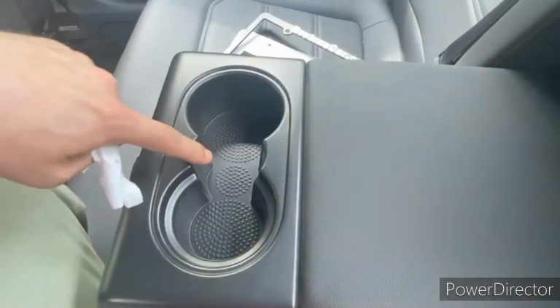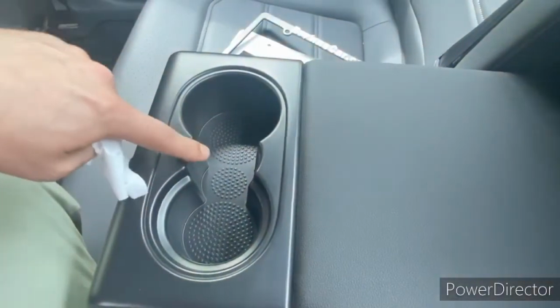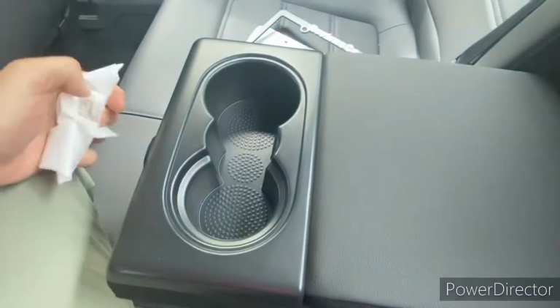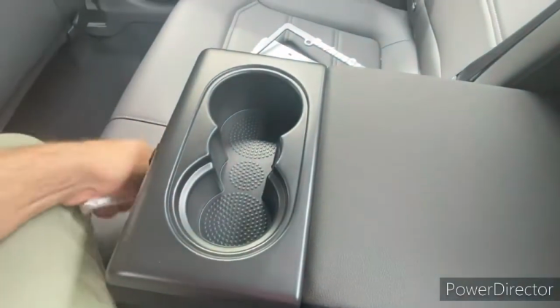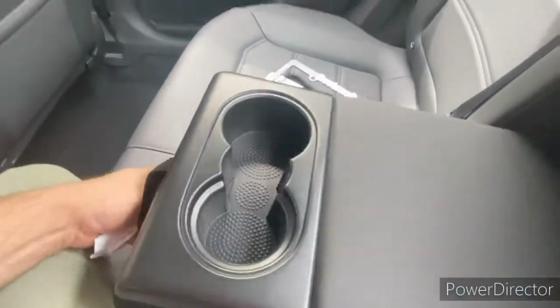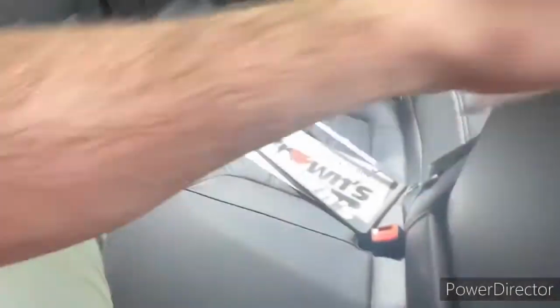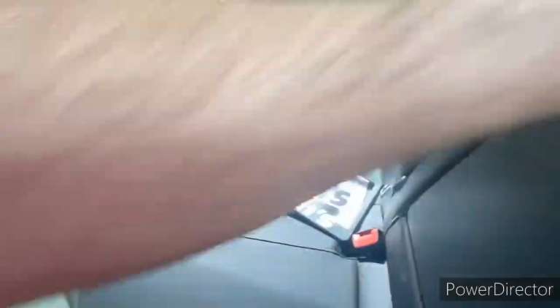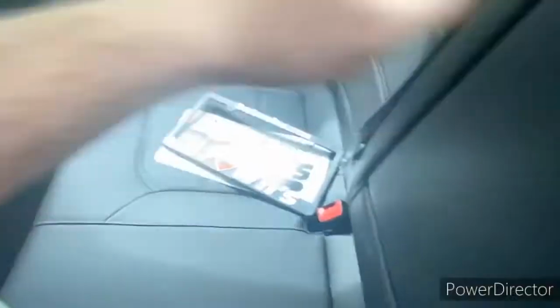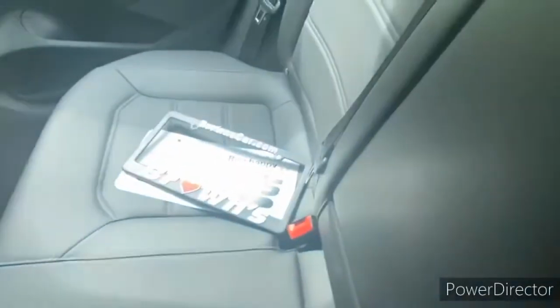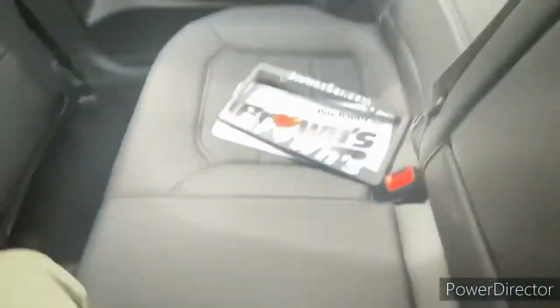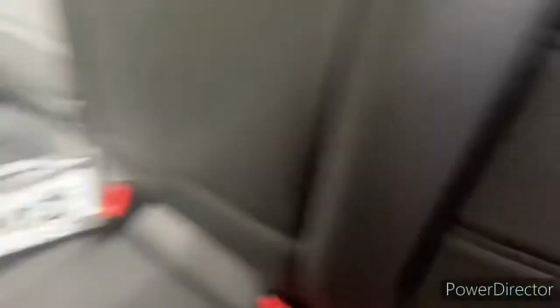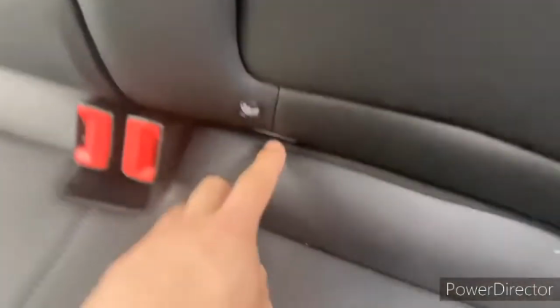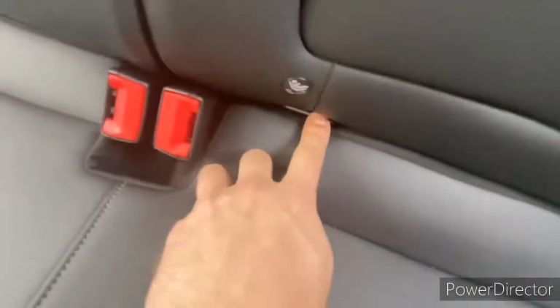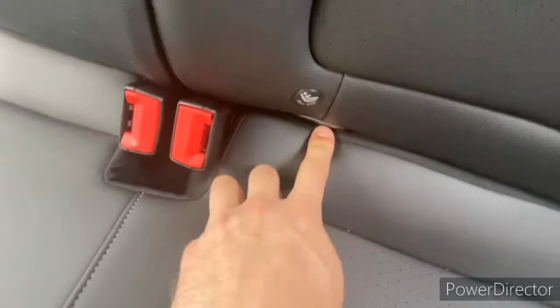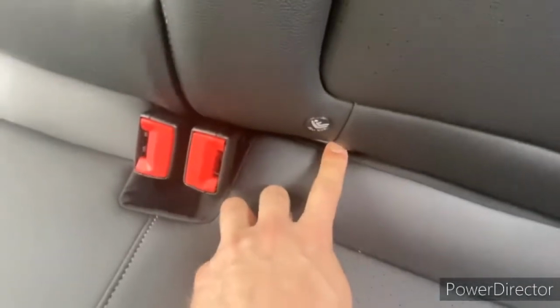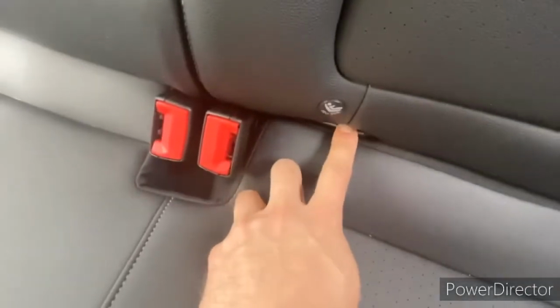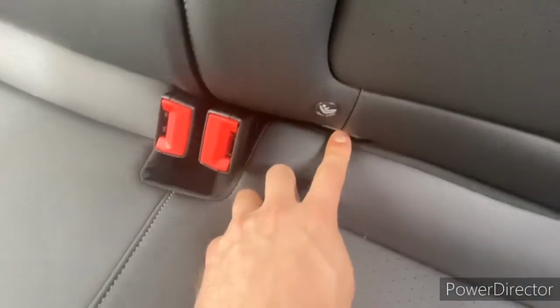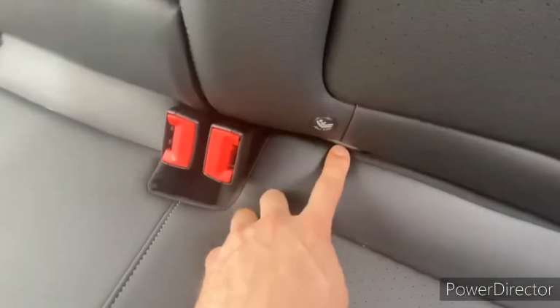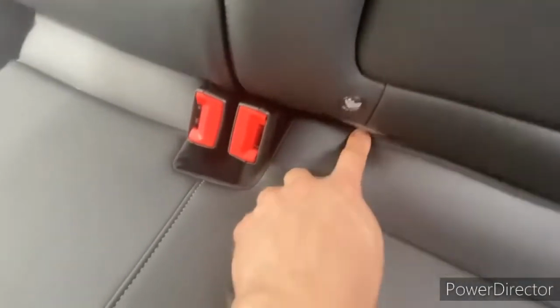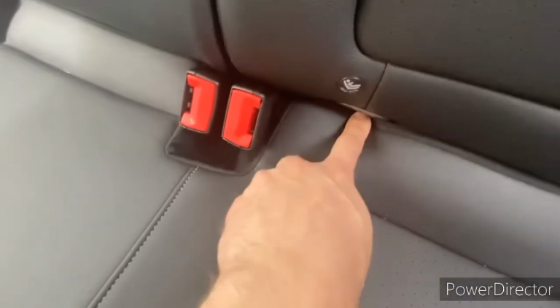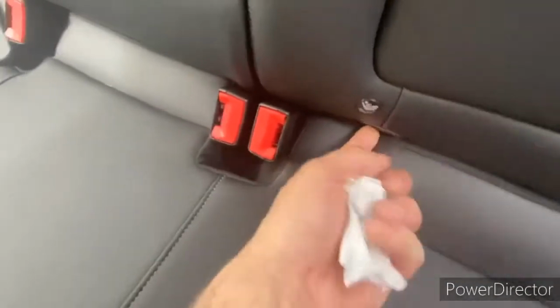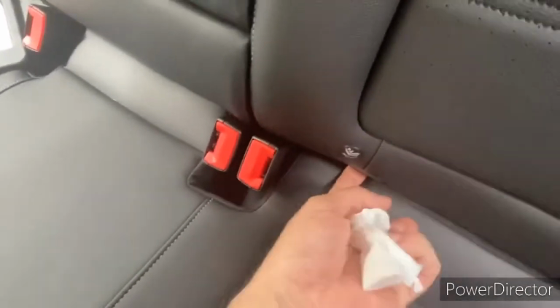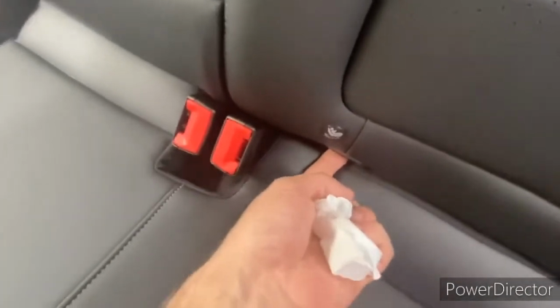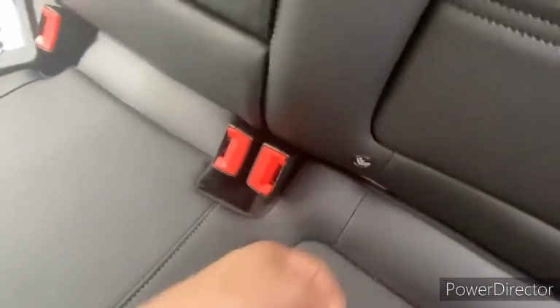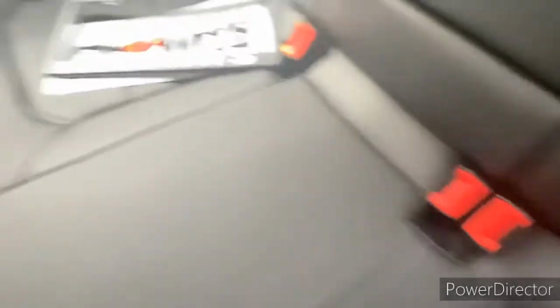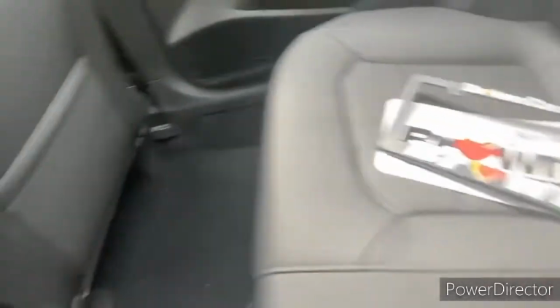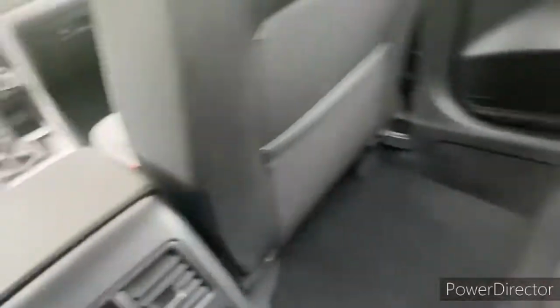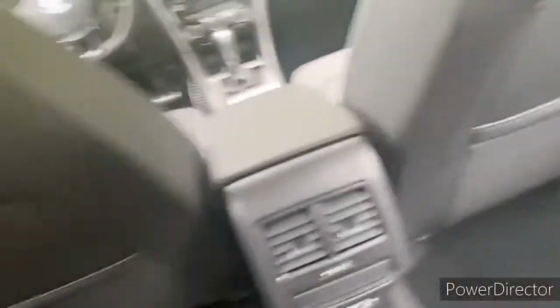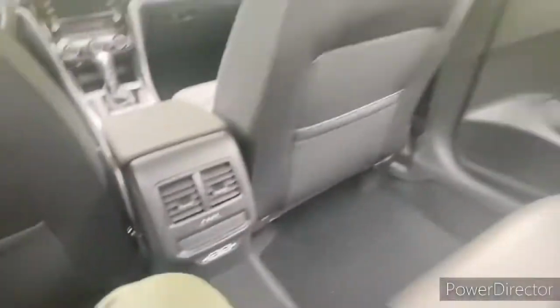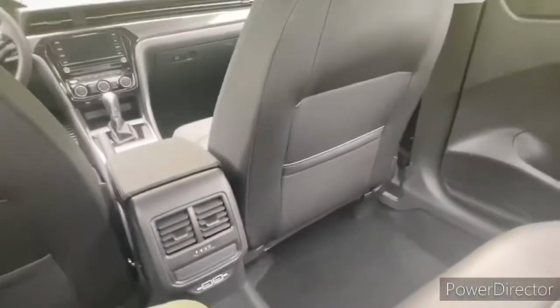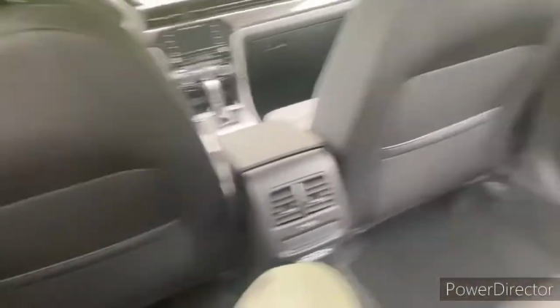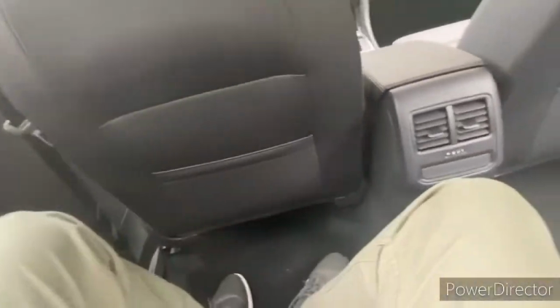The center cup holder is sized to hold a baby bottle or something of that size. Speaking of children, we have easy-to-access car seat latches right there — very visible, very easy to get to. And there's a ton of space back here. Very comfortable.